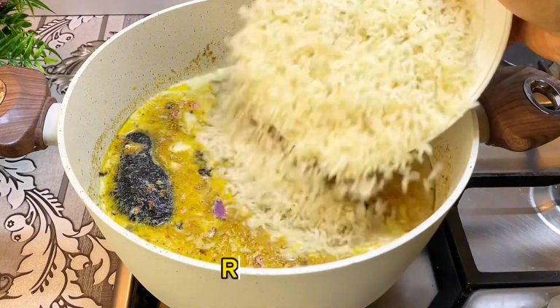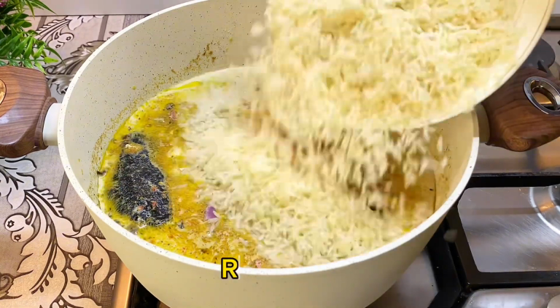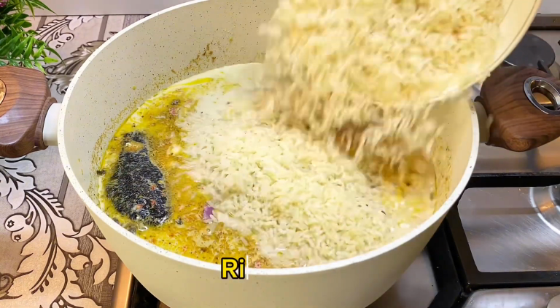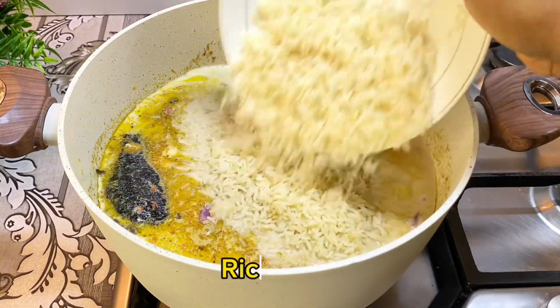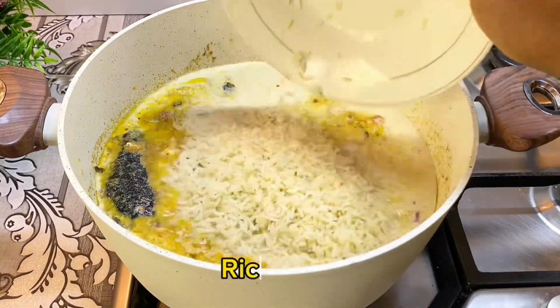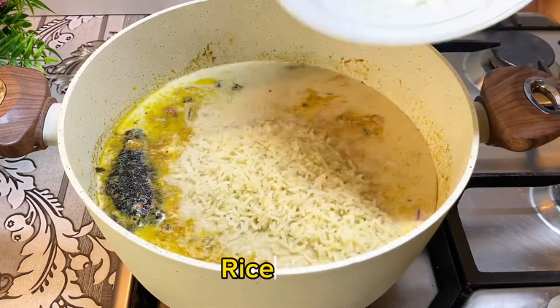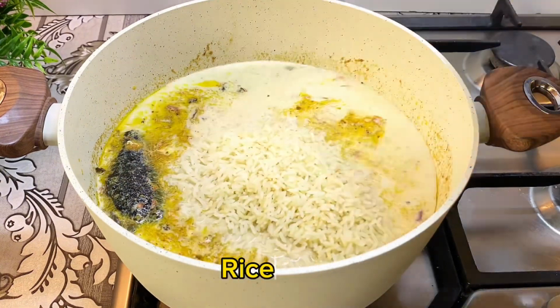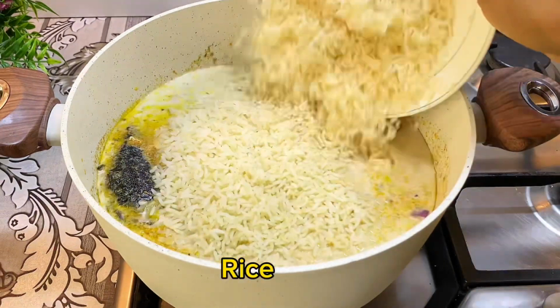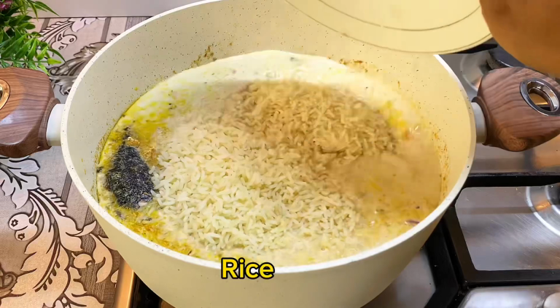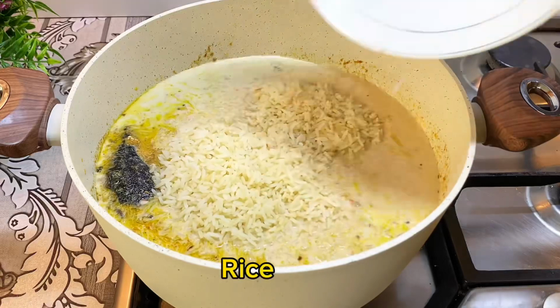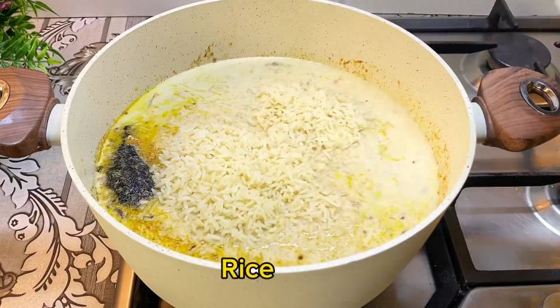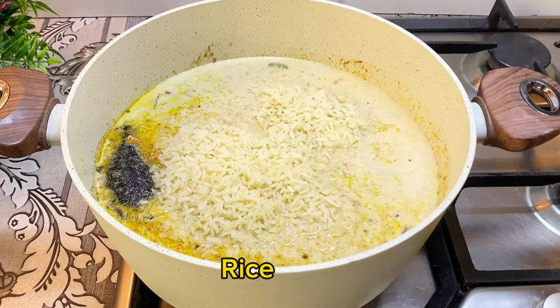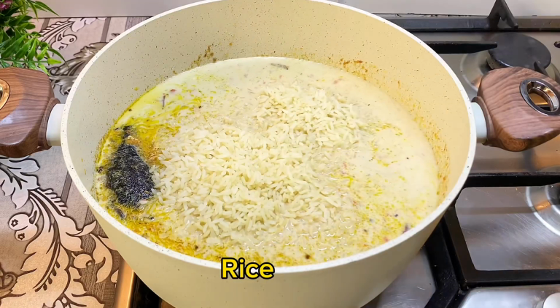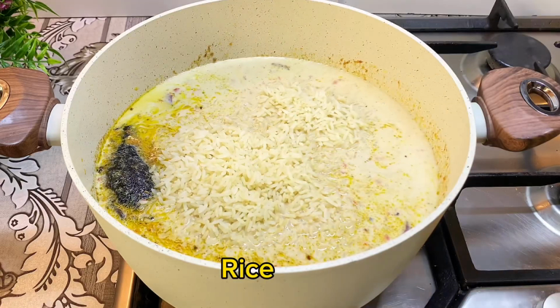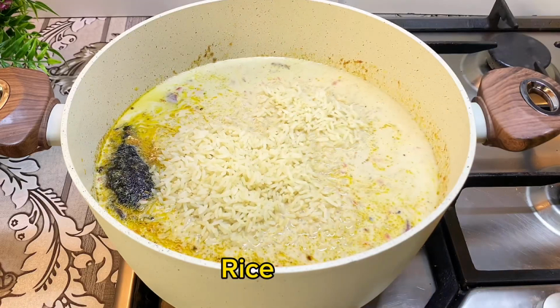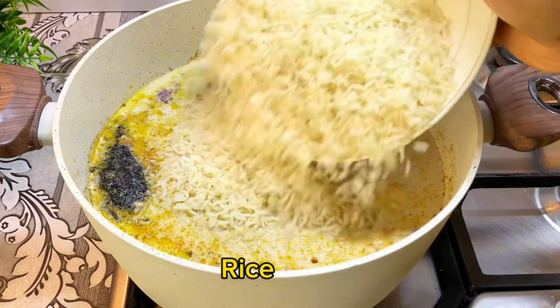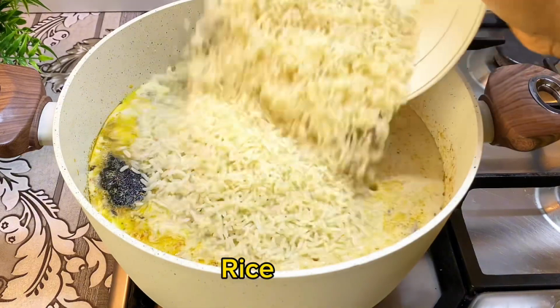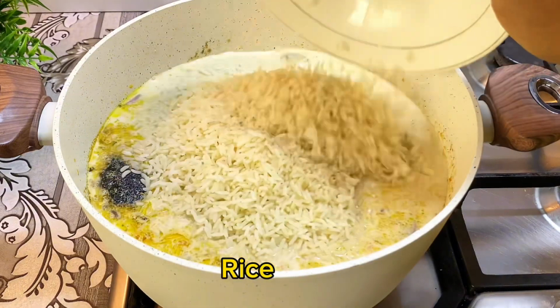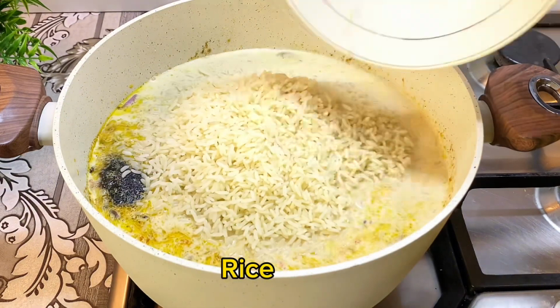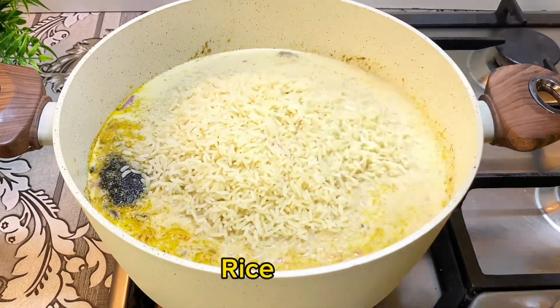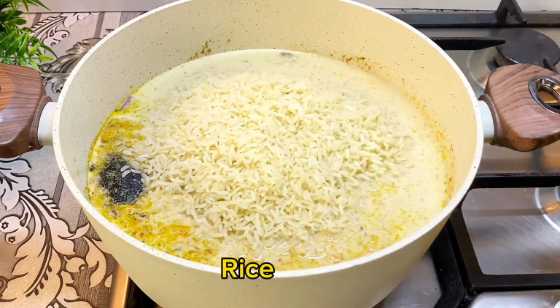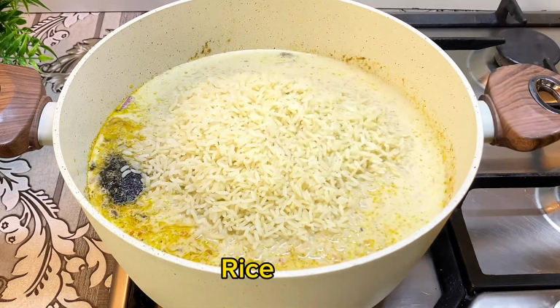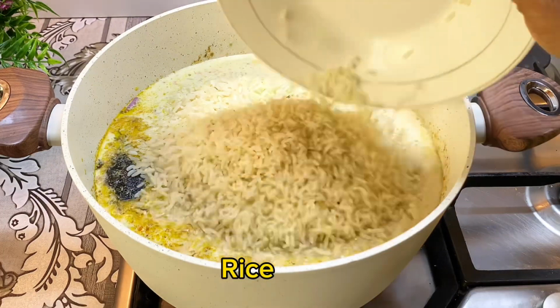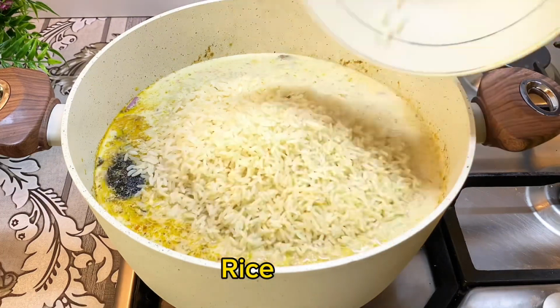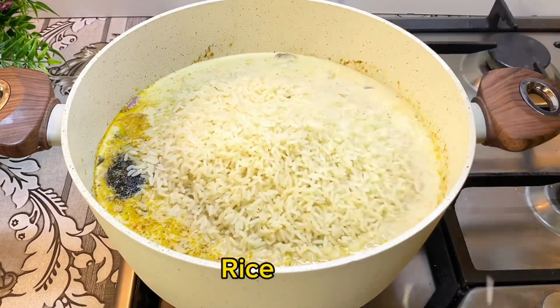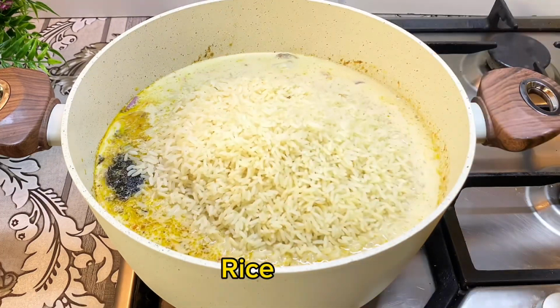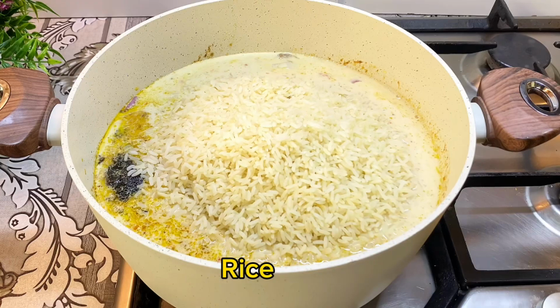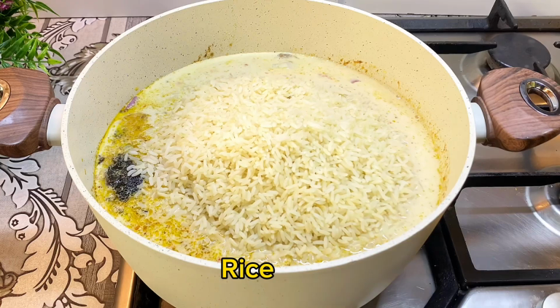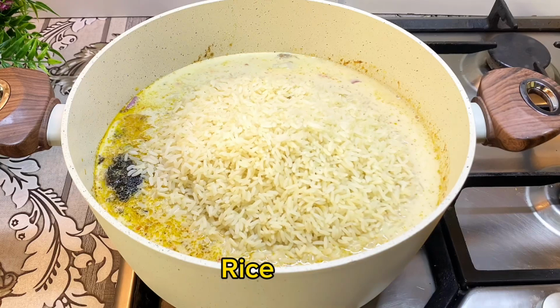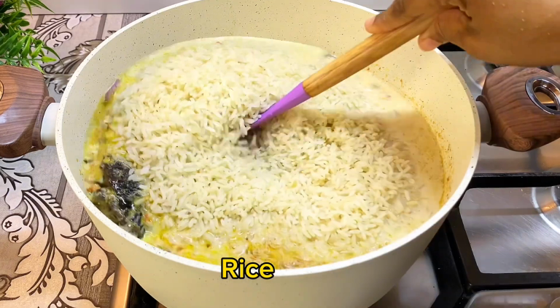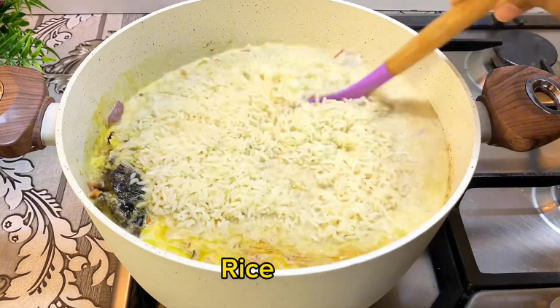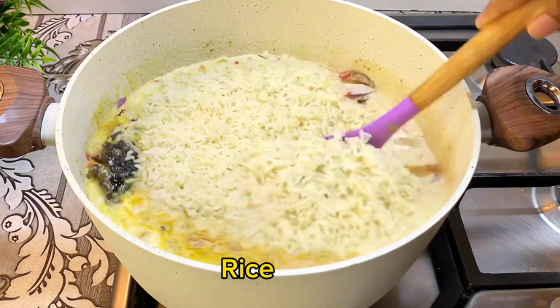At this point I'll go in with my parboiled rice, give it a good mix, cover my pot, then allow it to cook for about 15 to 20 minutes.